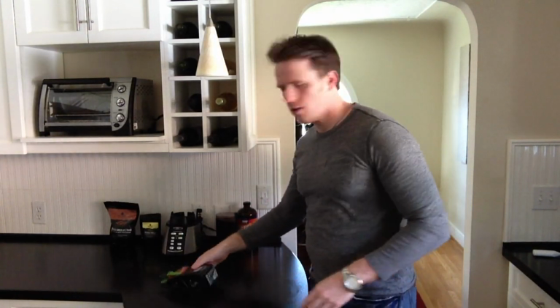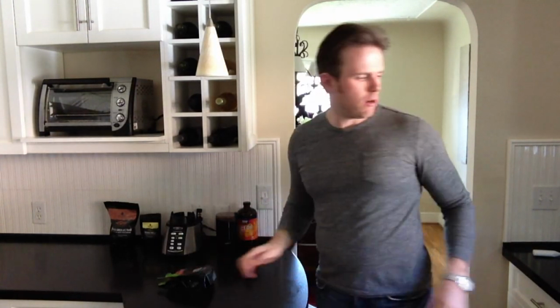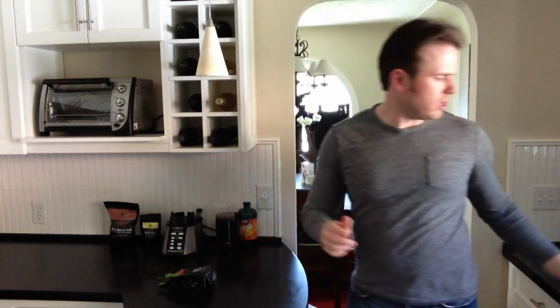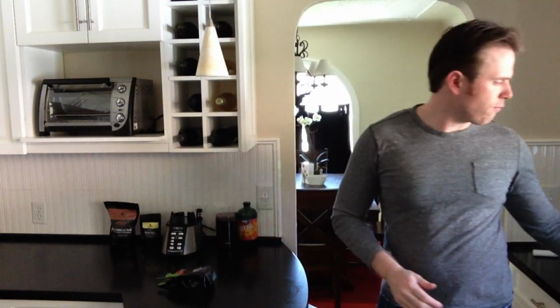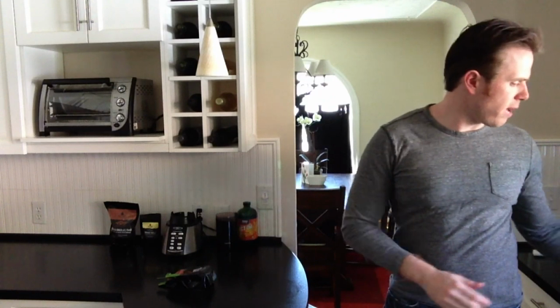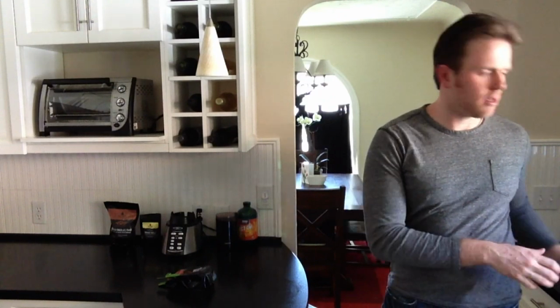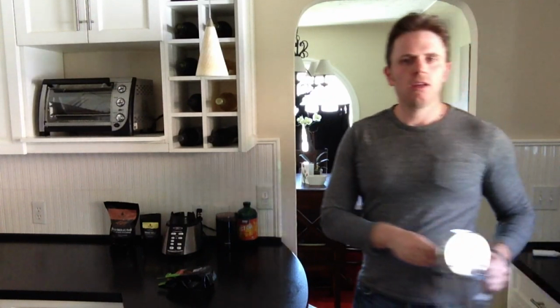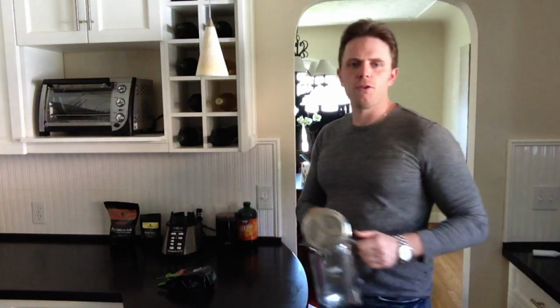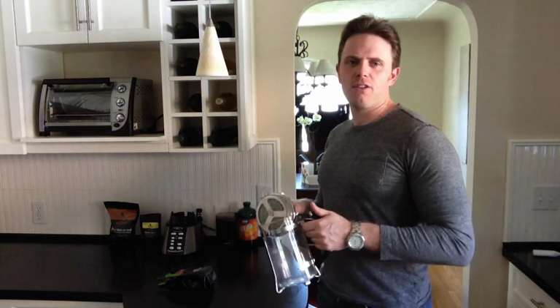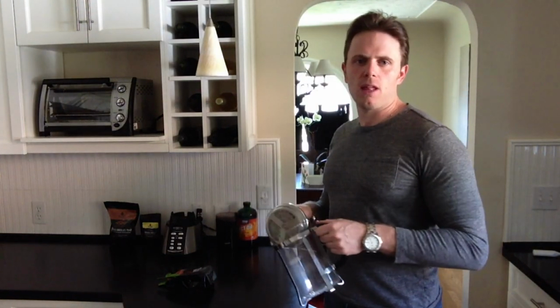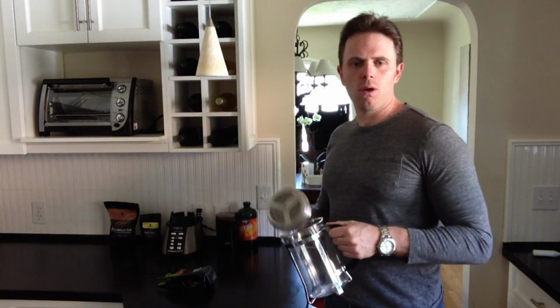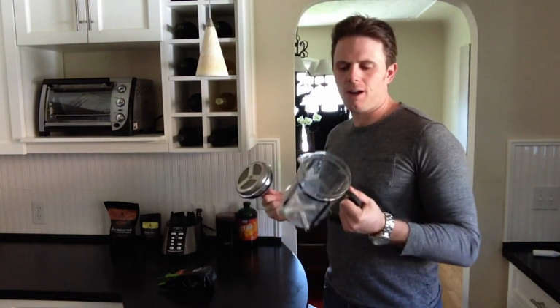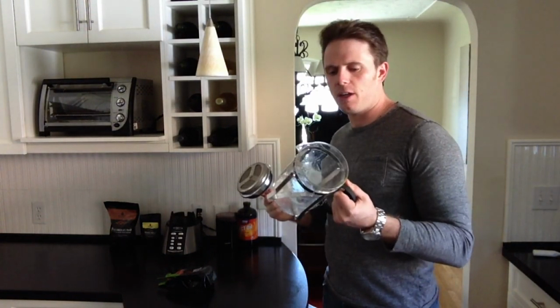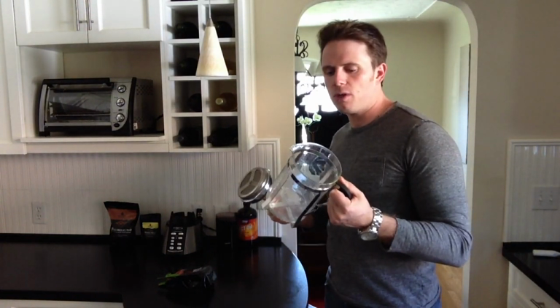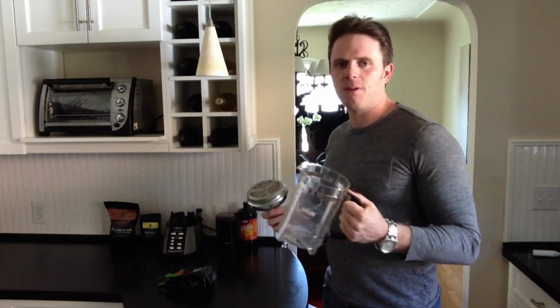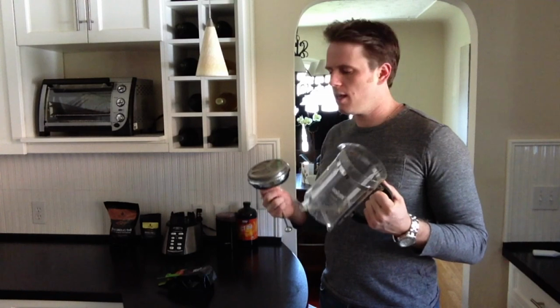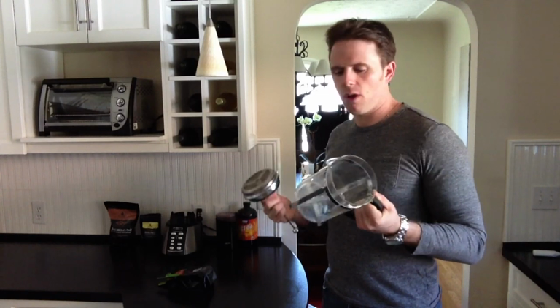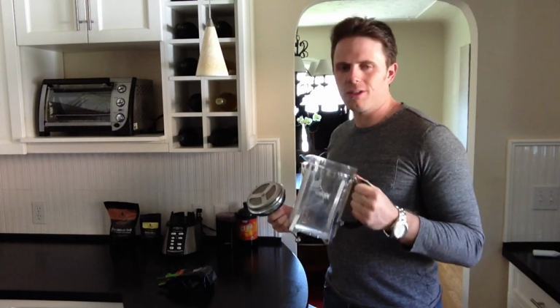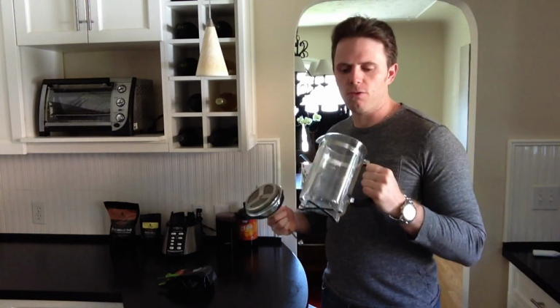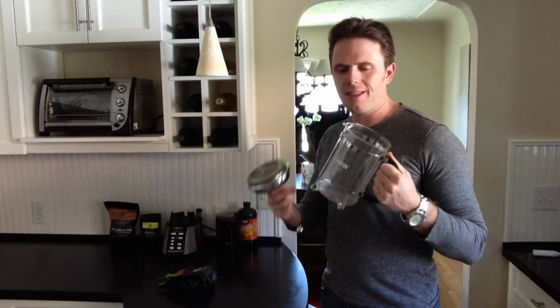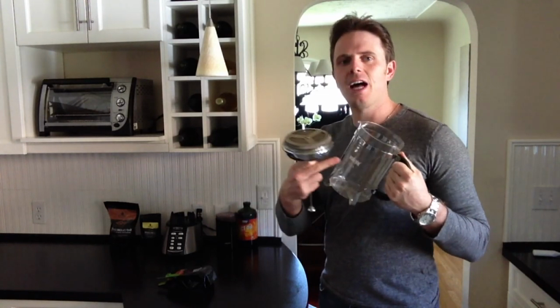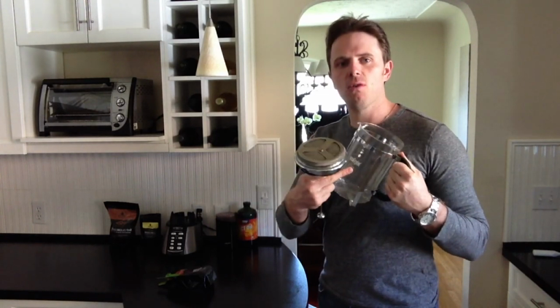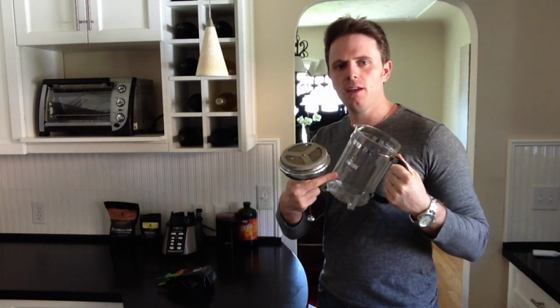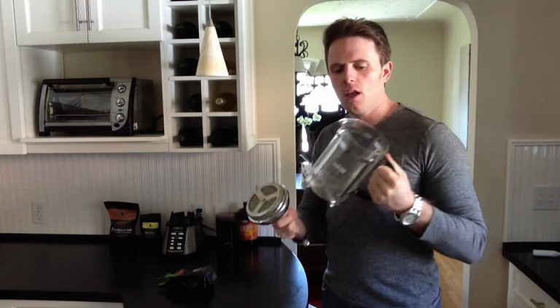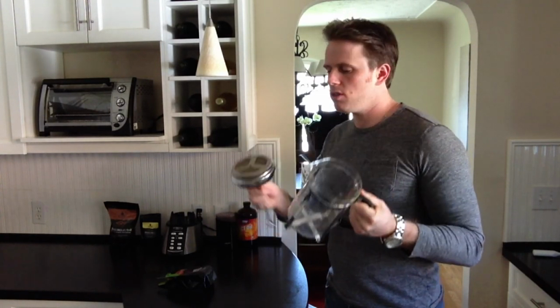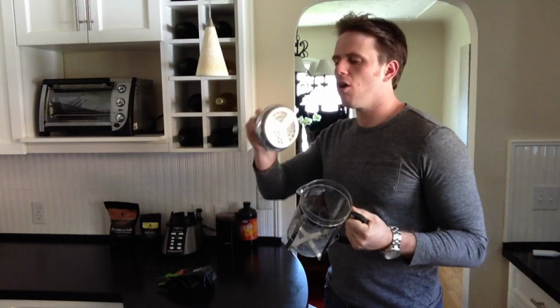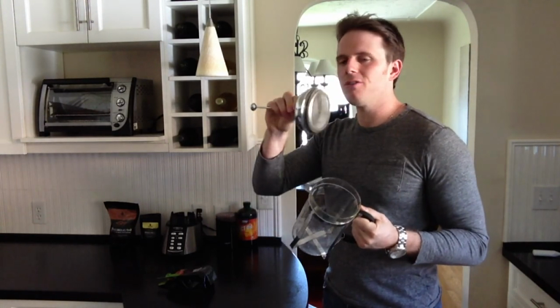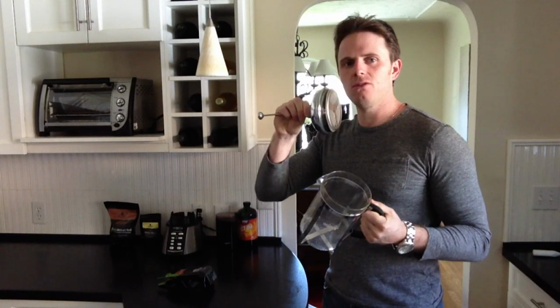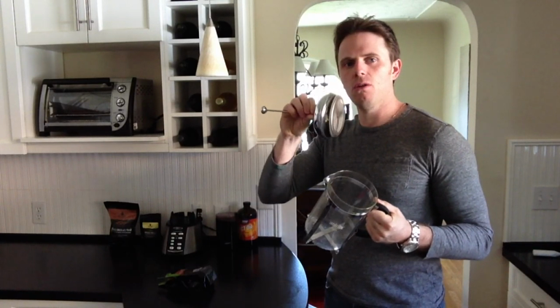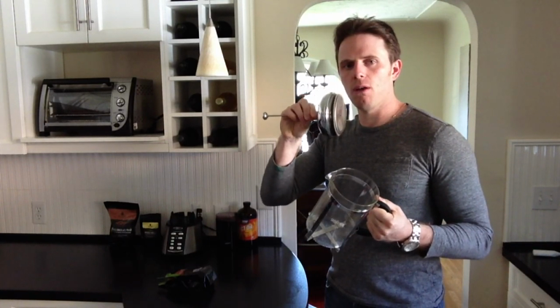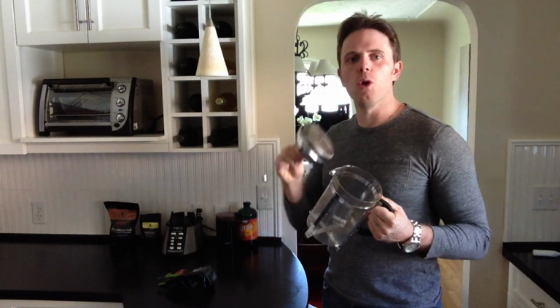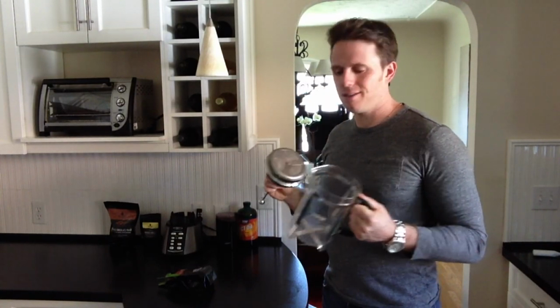Next, you need a really good French press. If you're traveling this probably won't work — it'll be hard to put it in your suitcase — but if you're at home, this is perfect. I like the La Cafeterie brand. You'll notice it's all stainless steel and metal, no plastic.